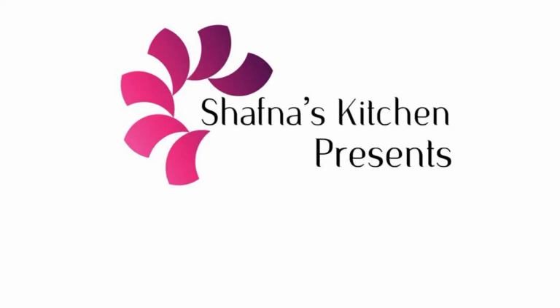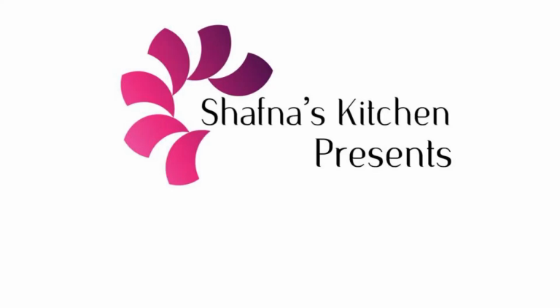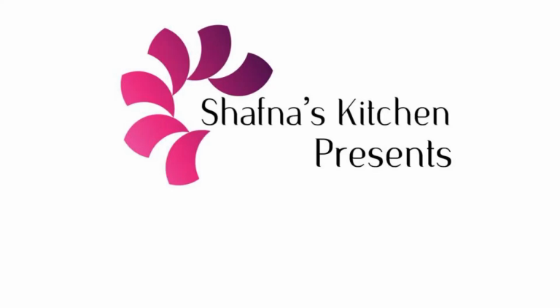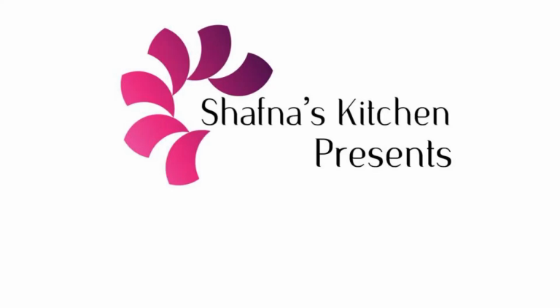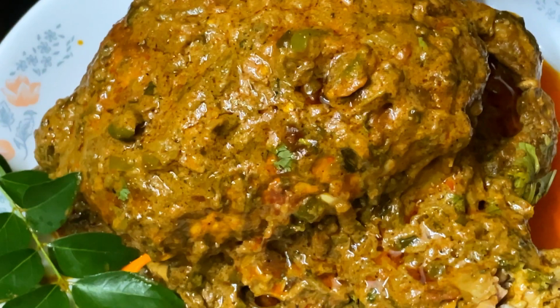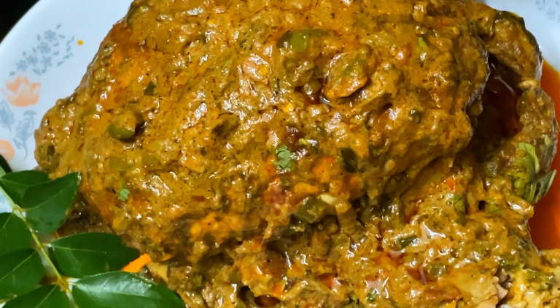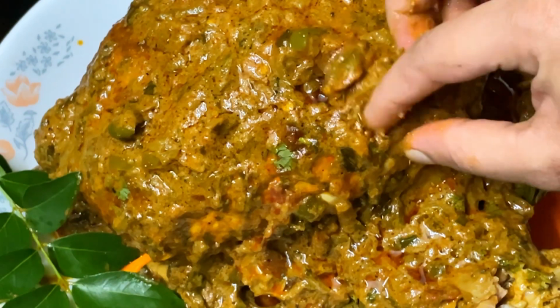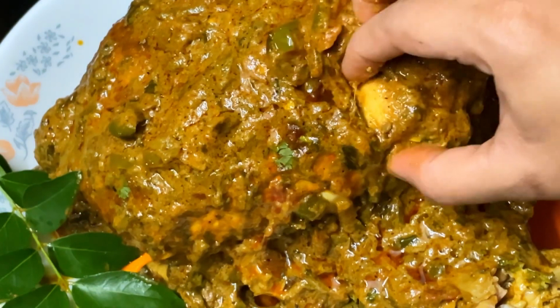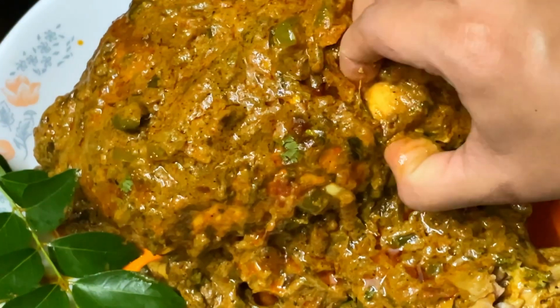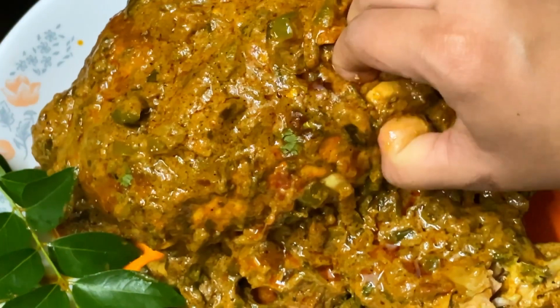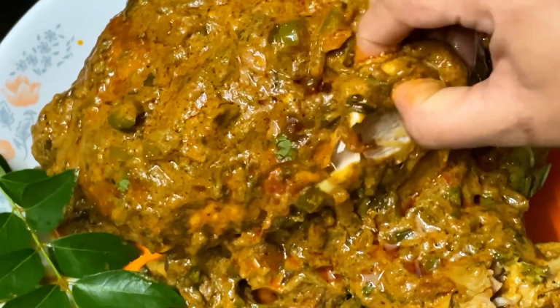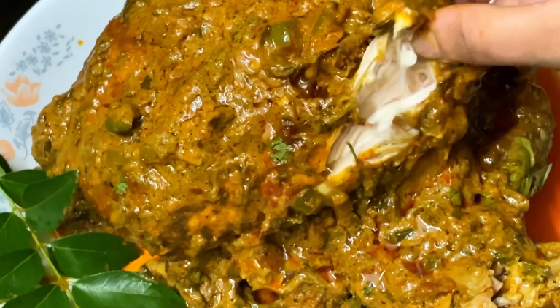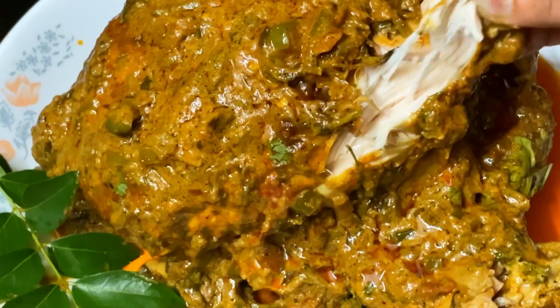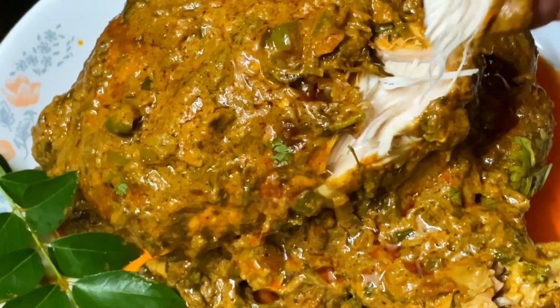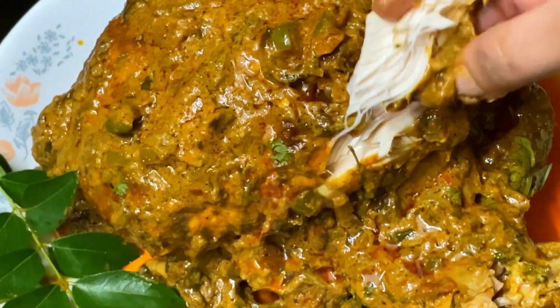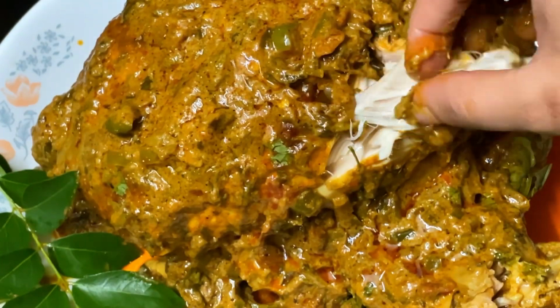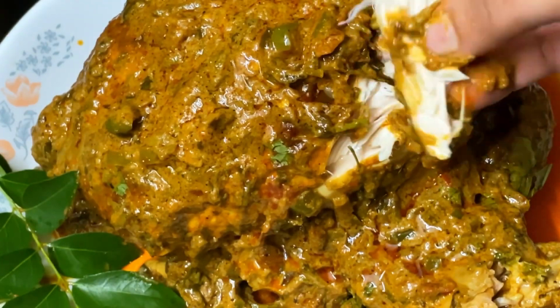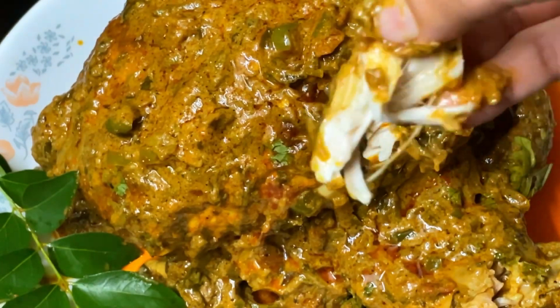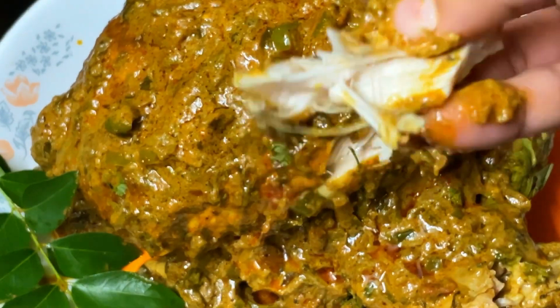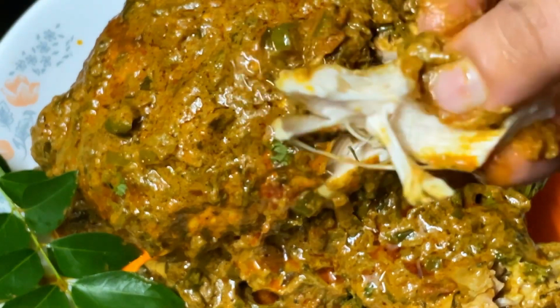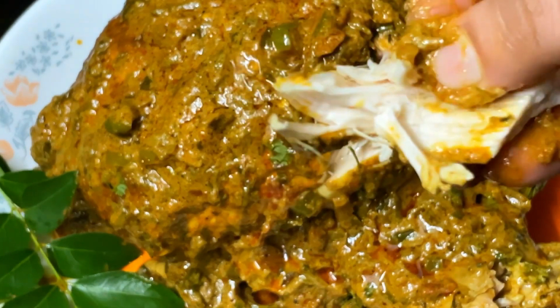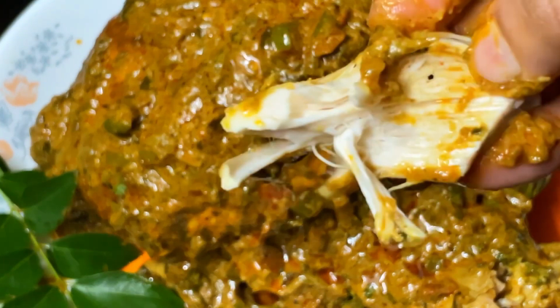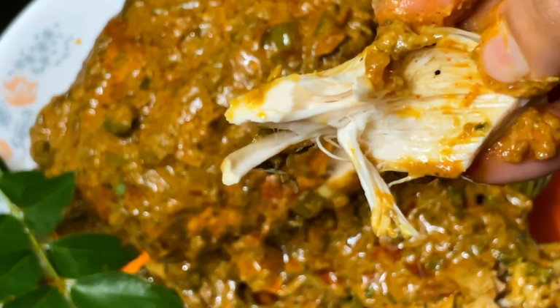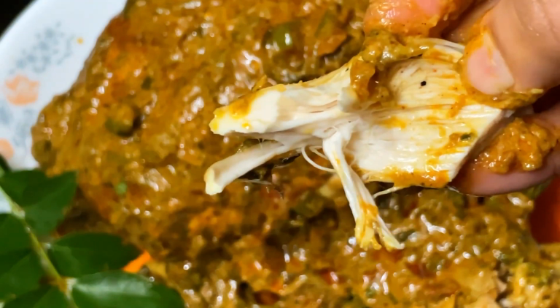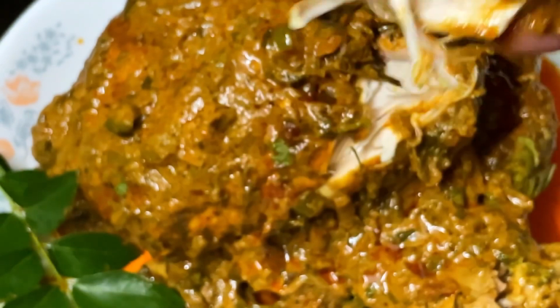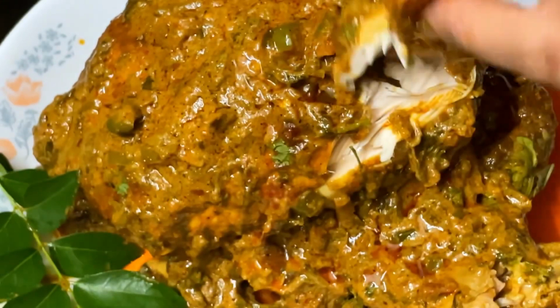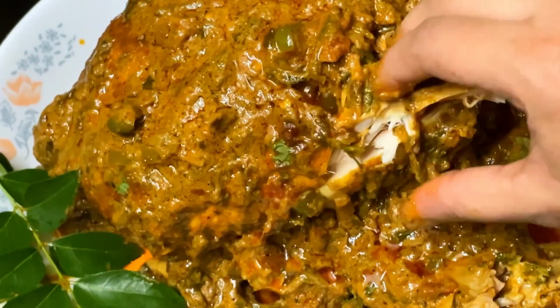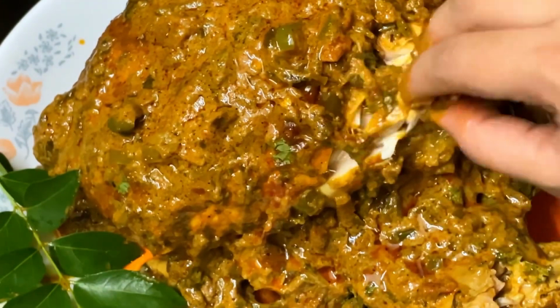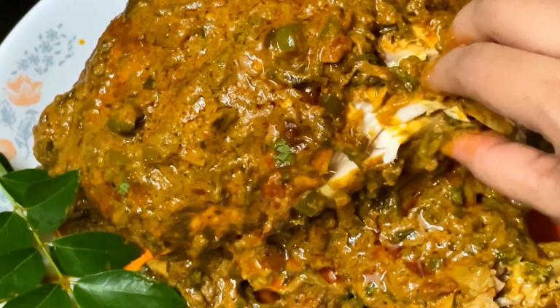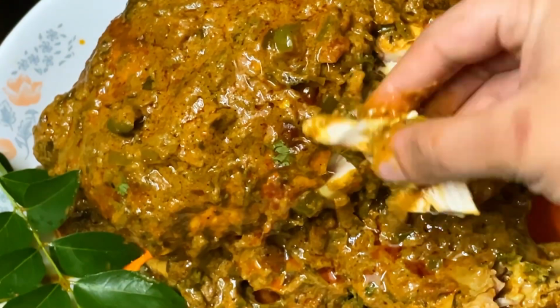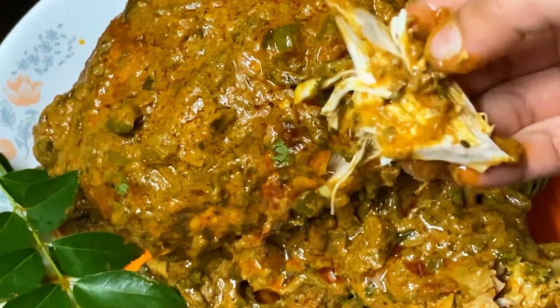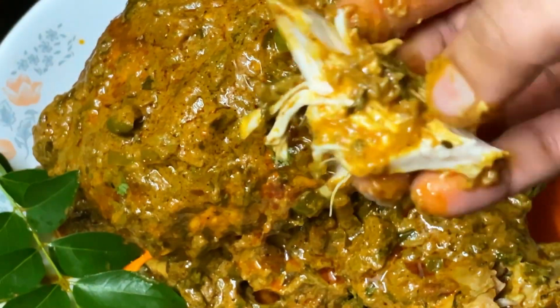Here we have a recipe for a new chicken. We don't know how to cook it. The recipe is very soft and soft. We are ready to cook it.